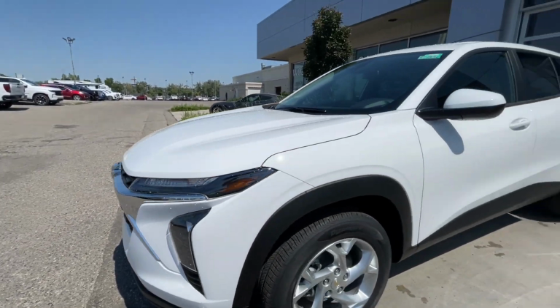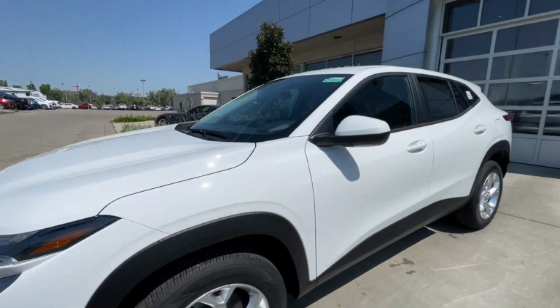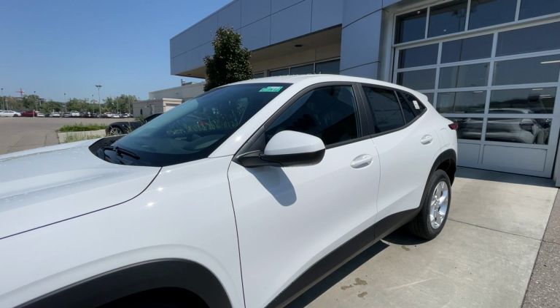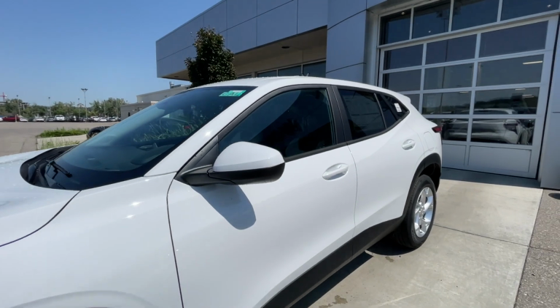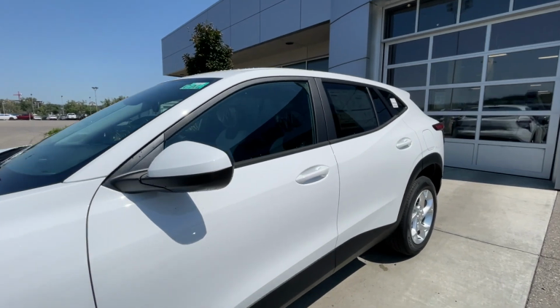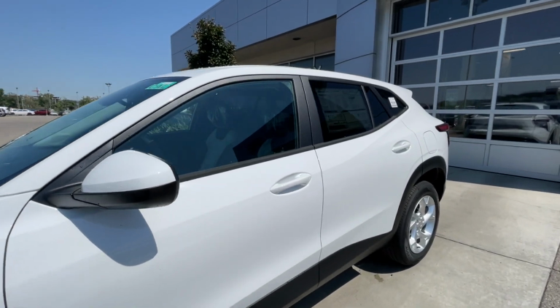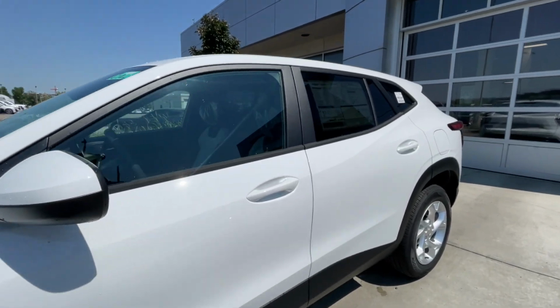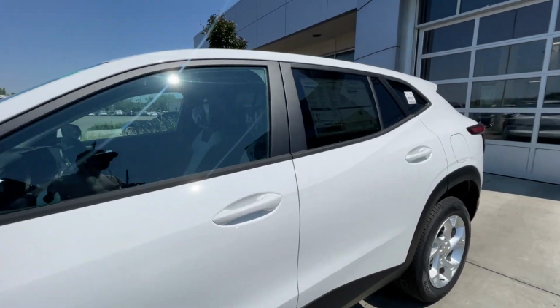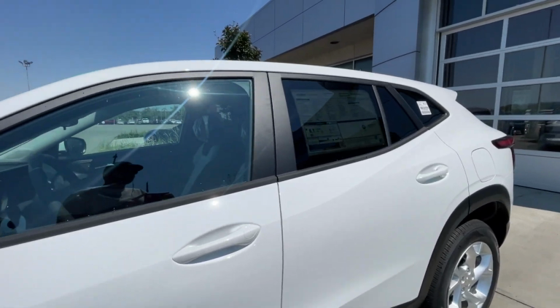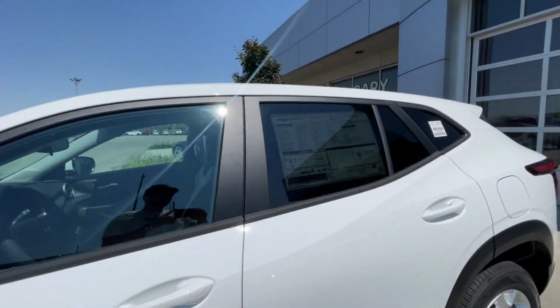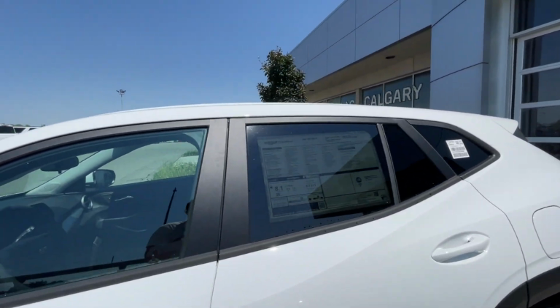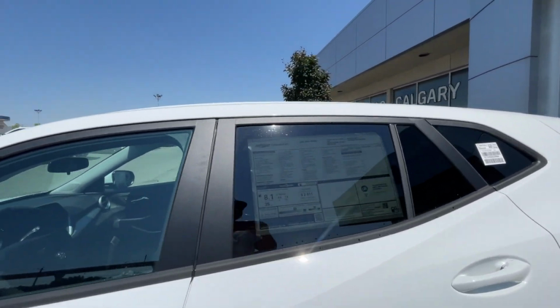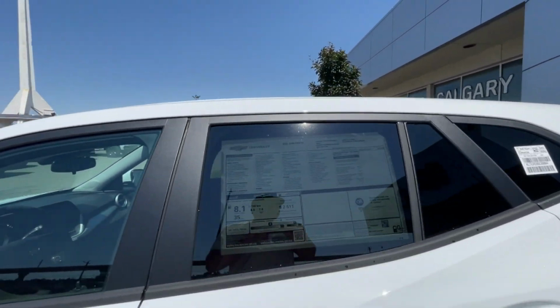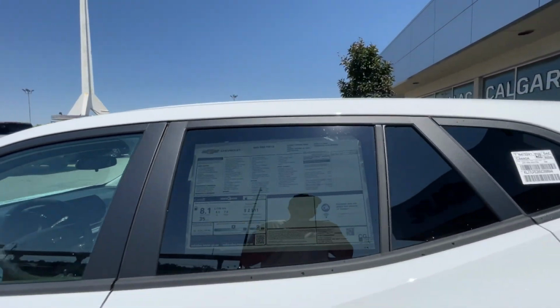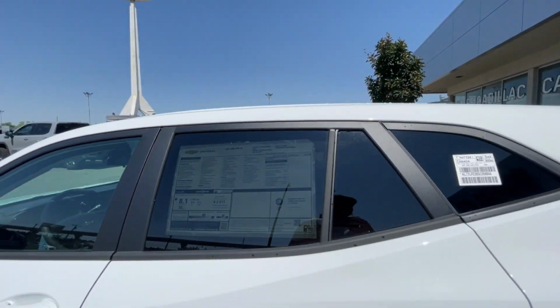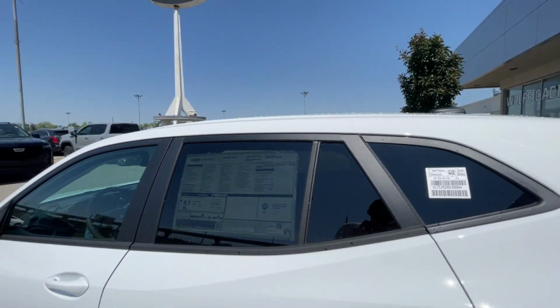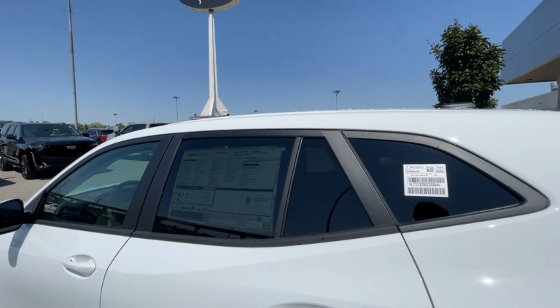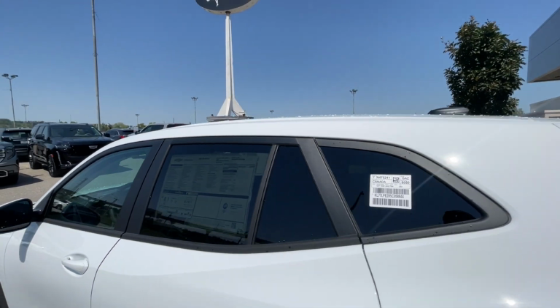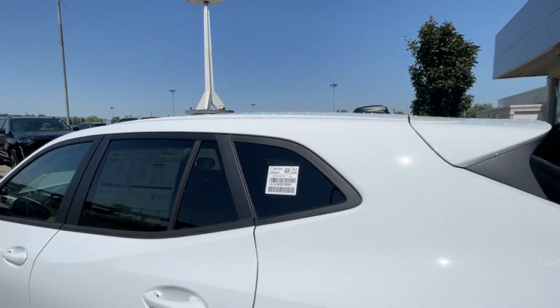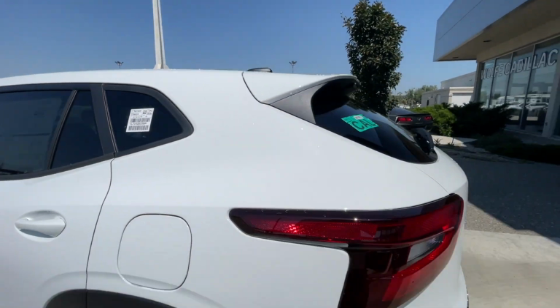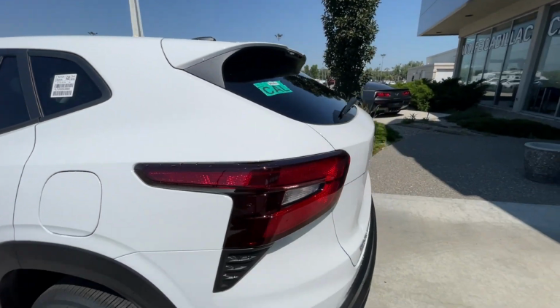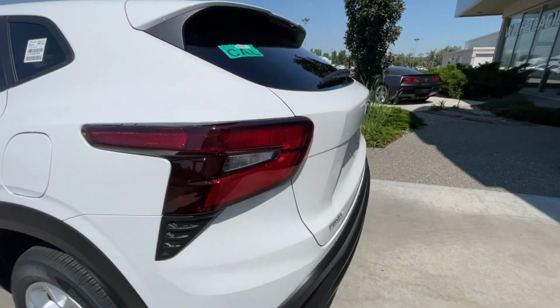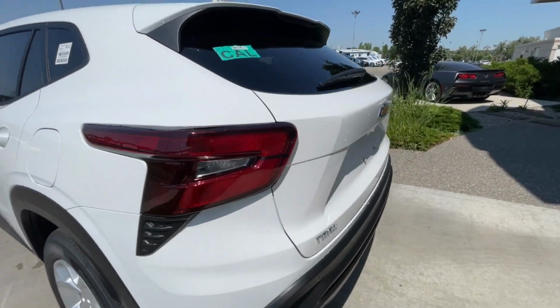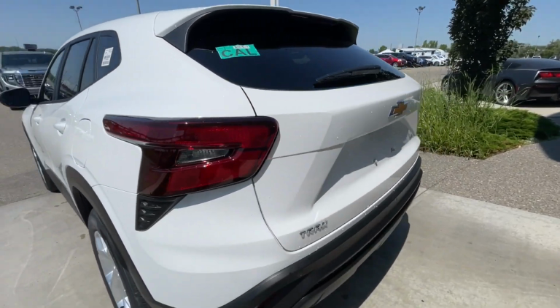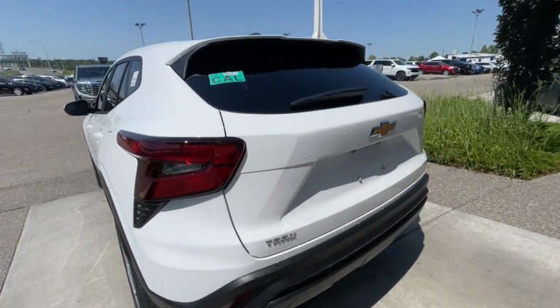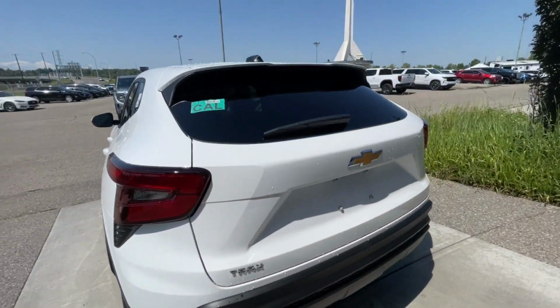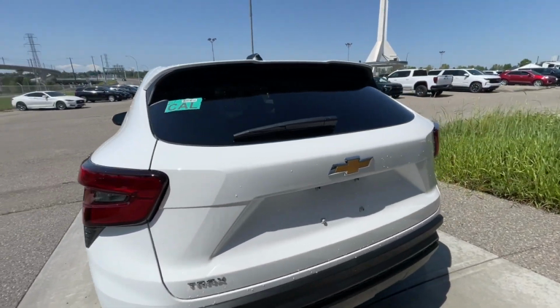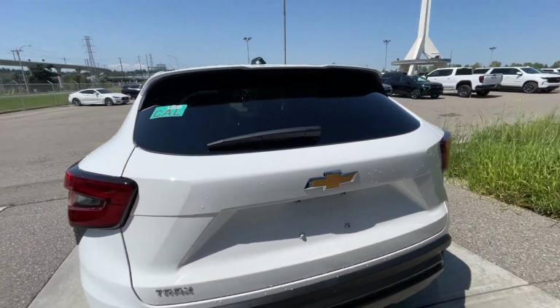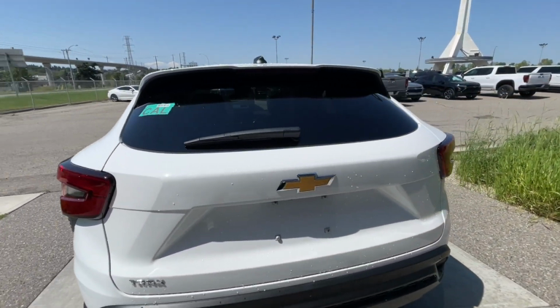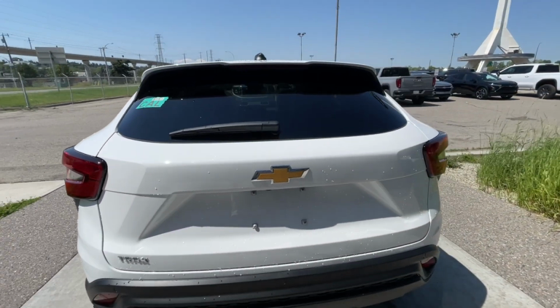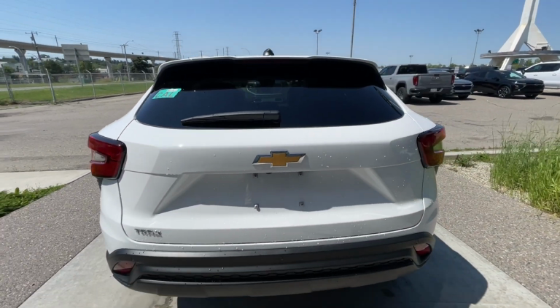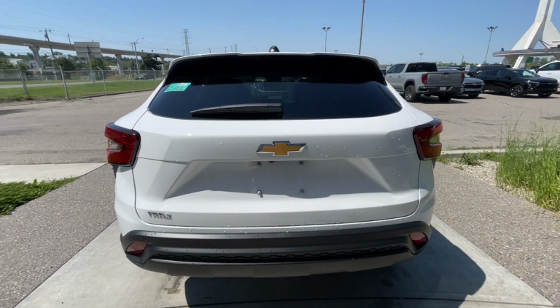Back down the side of the vehicle, this SUV is remote-start equipped, with rear-tinted privacy windows and black trim all around. At the back of the vehicle, you can find the Trax and bow tie badging, both here on the hatch.